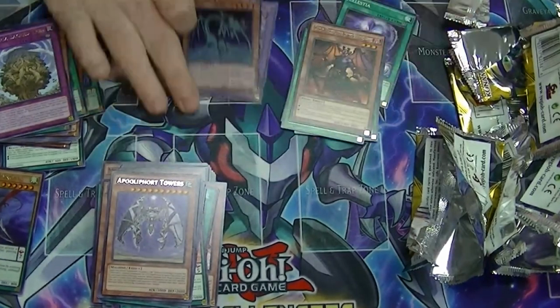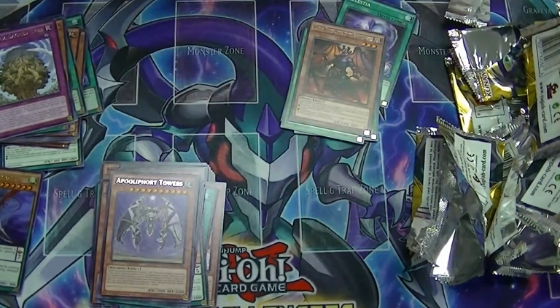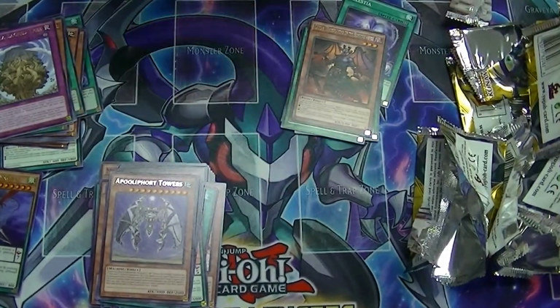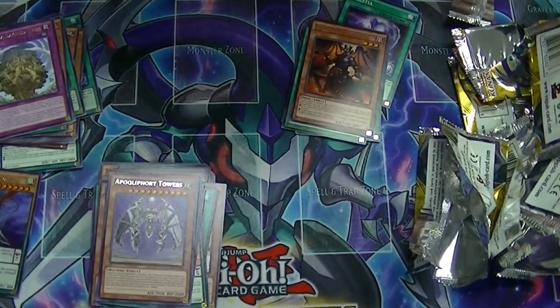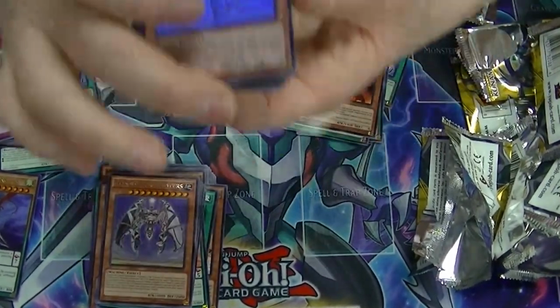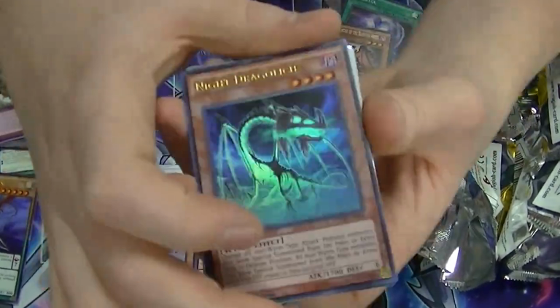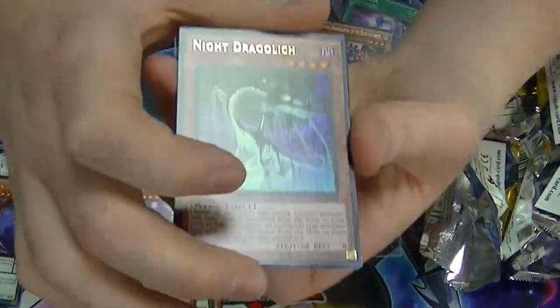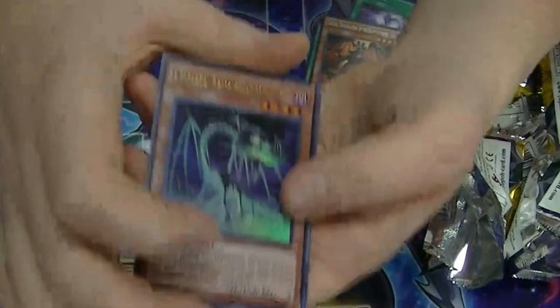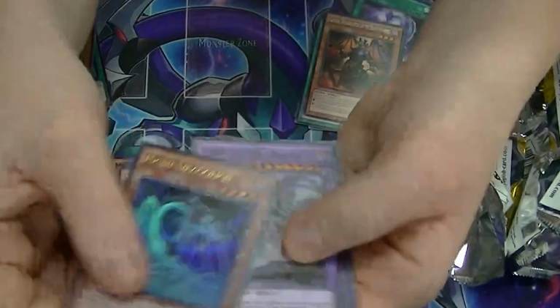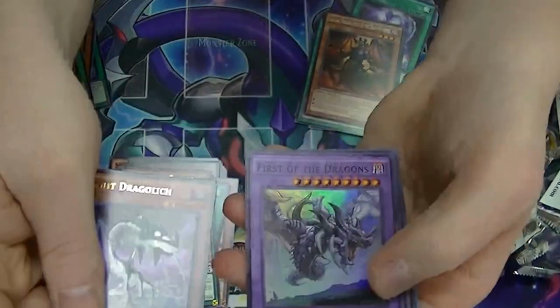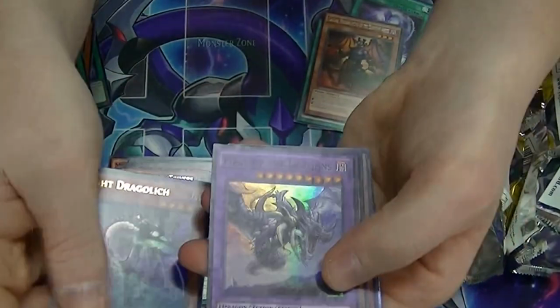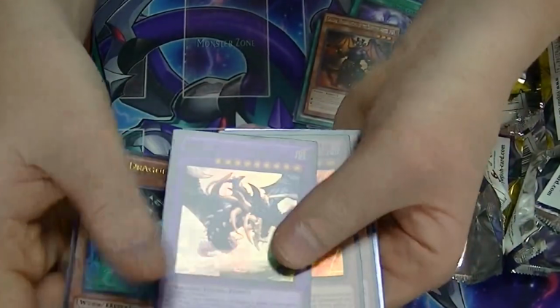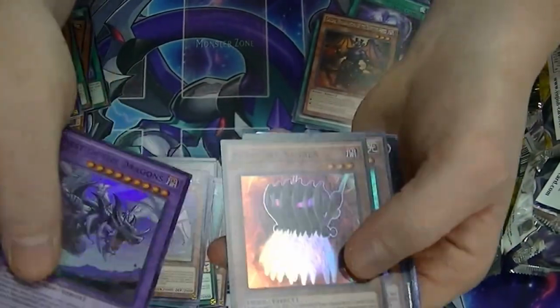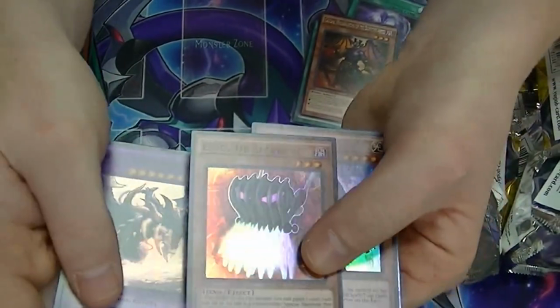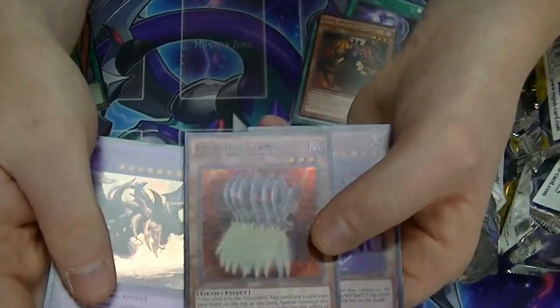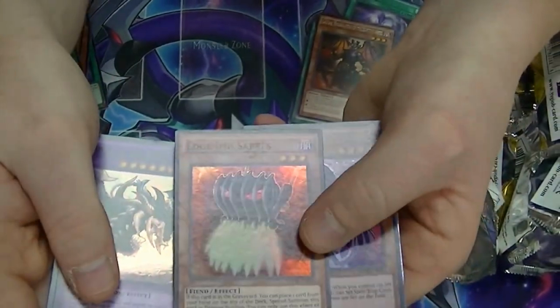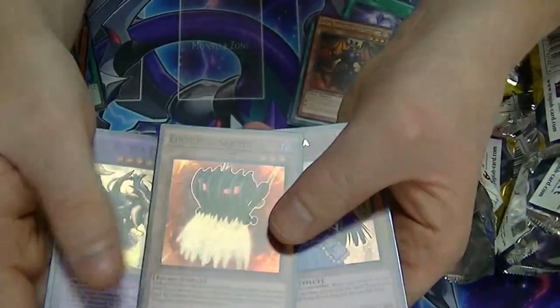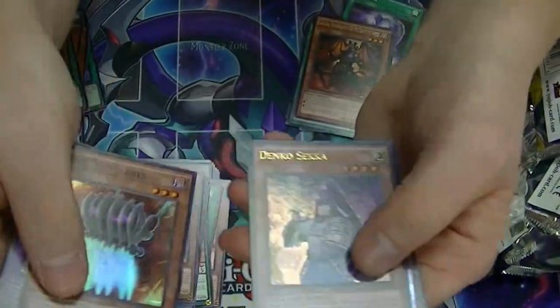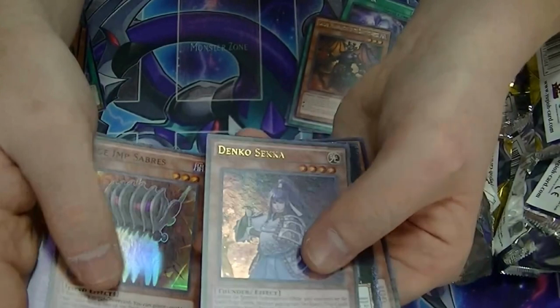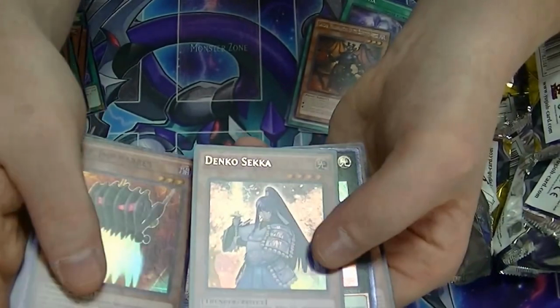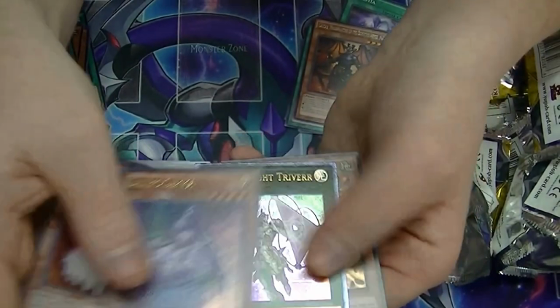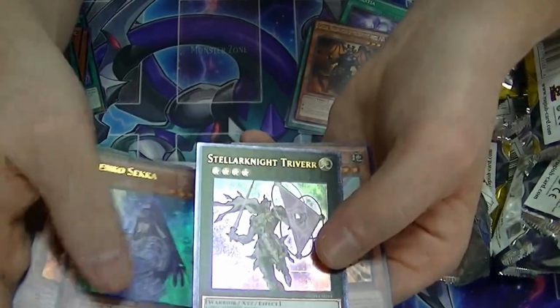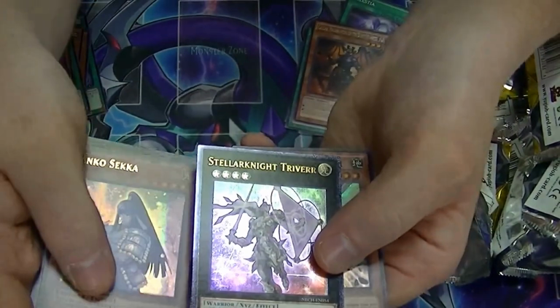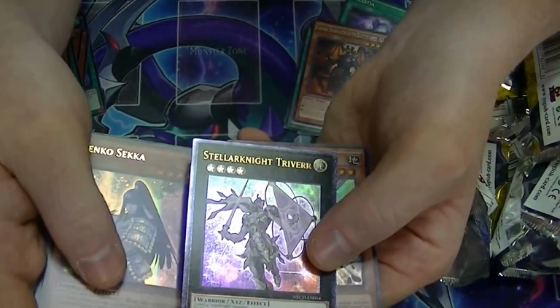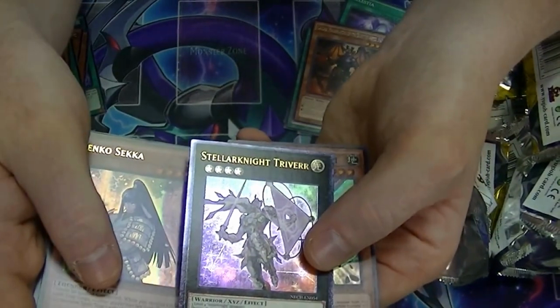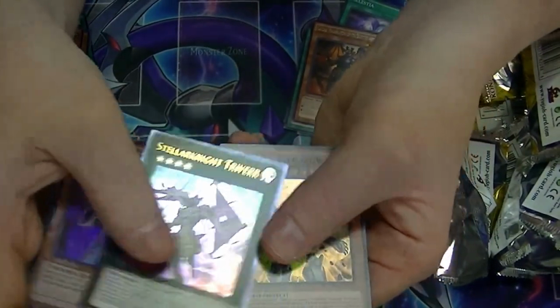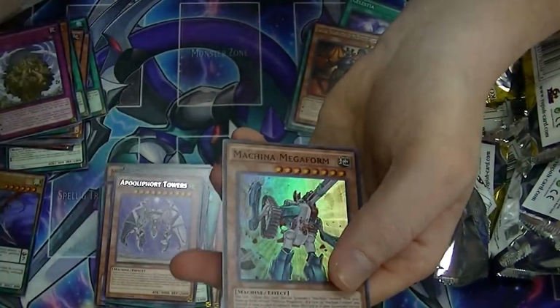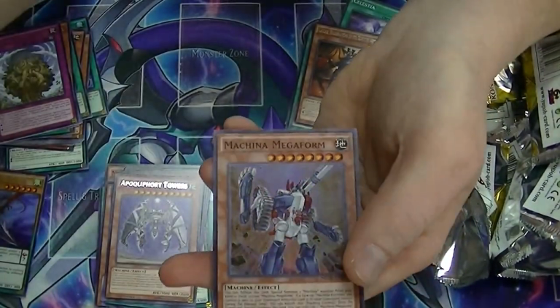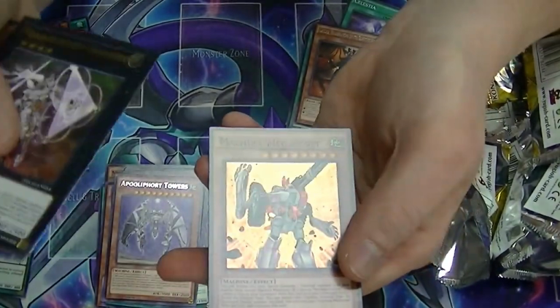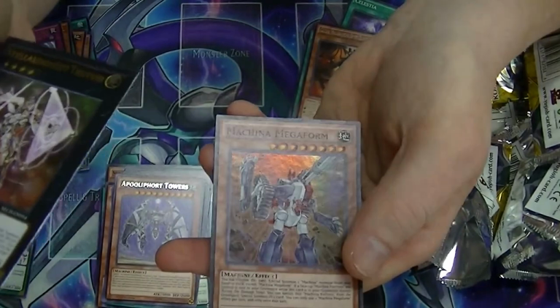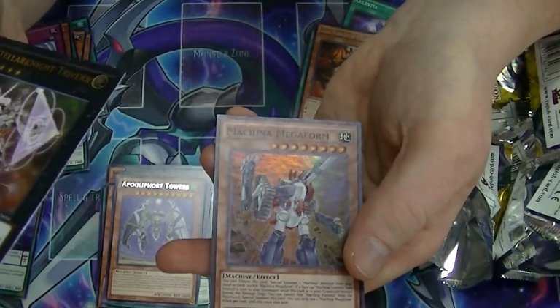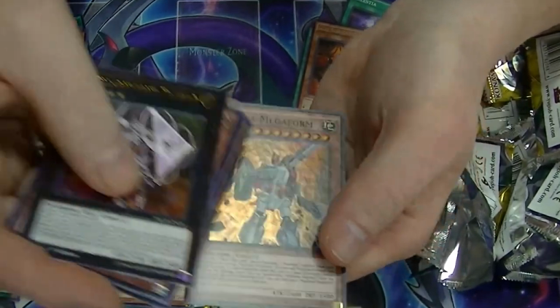Not too bad out of 15 packs. We got: Knight Dragolith Ultra, First of the Dragons Super, Edge Imp Sabers Super, Denko Sekka Ultra, Ultimate Stellar Knight Travere, and Super Machina Megaform.